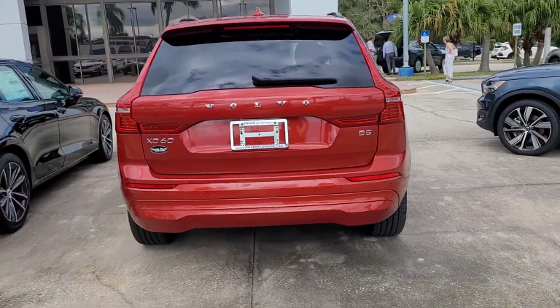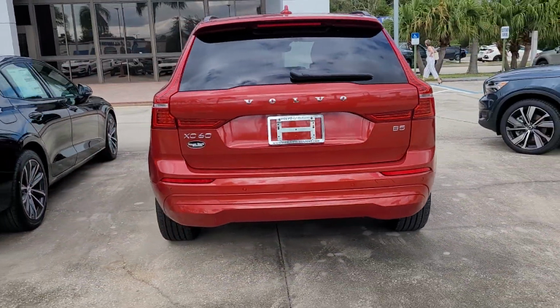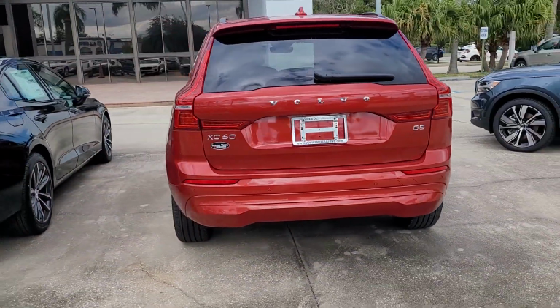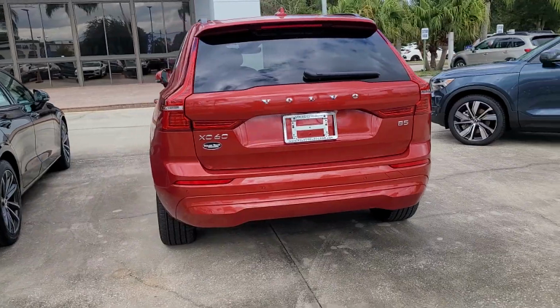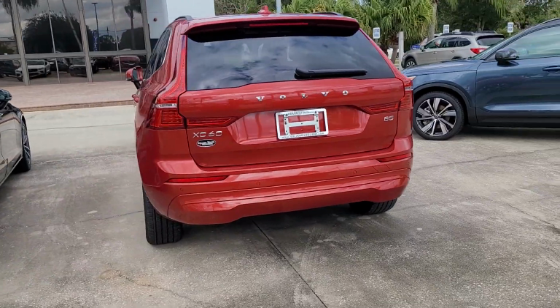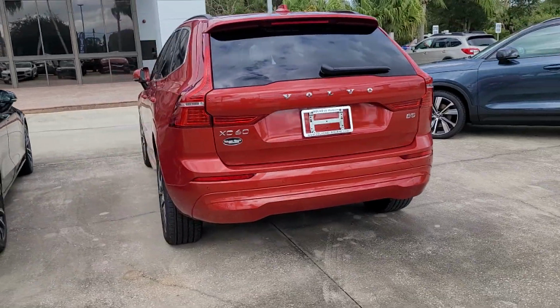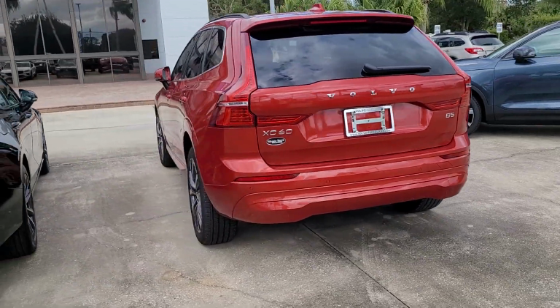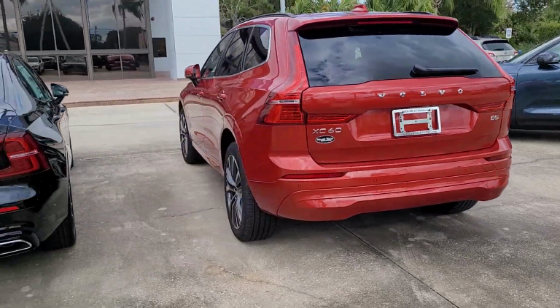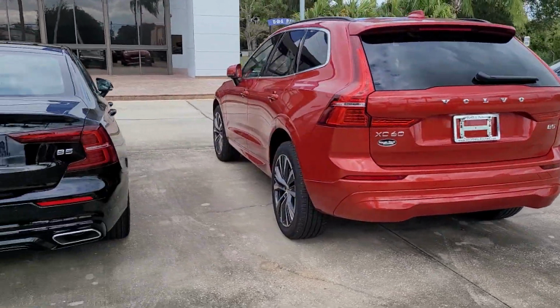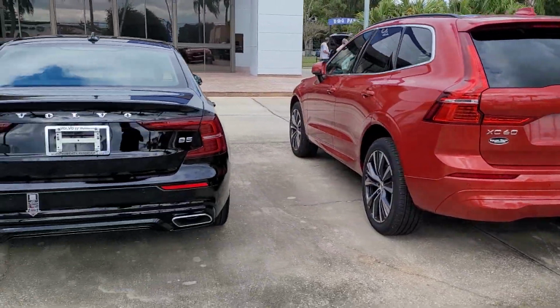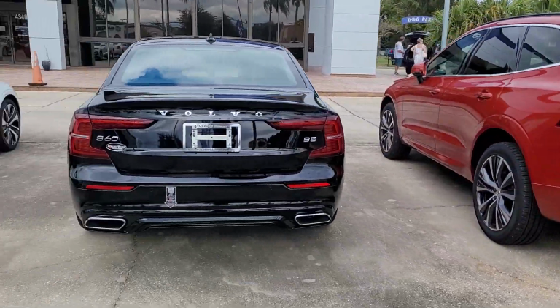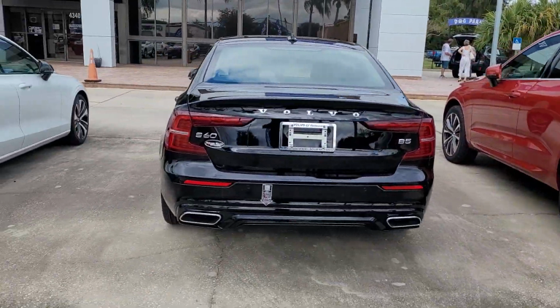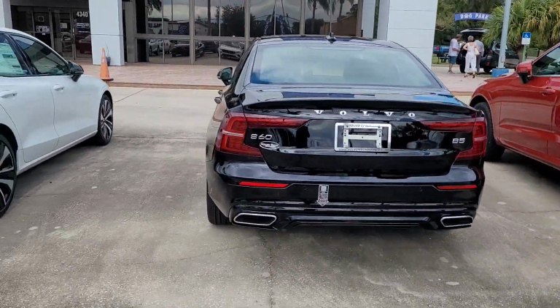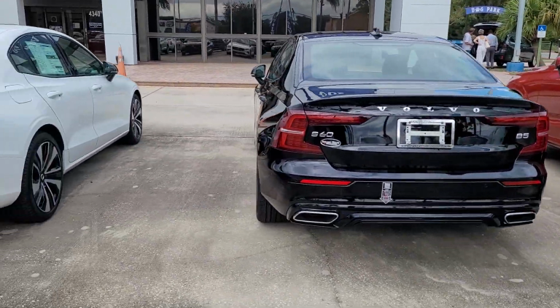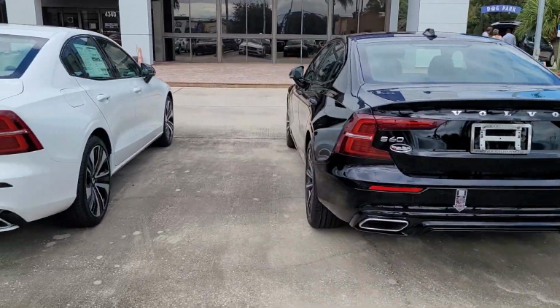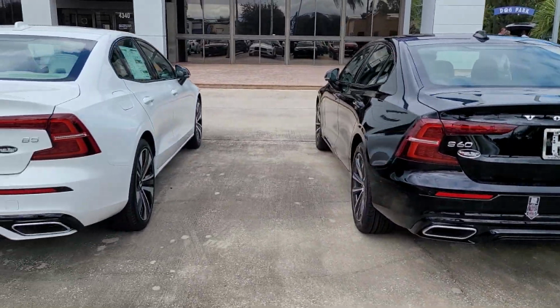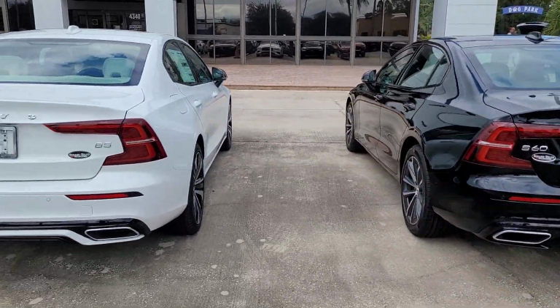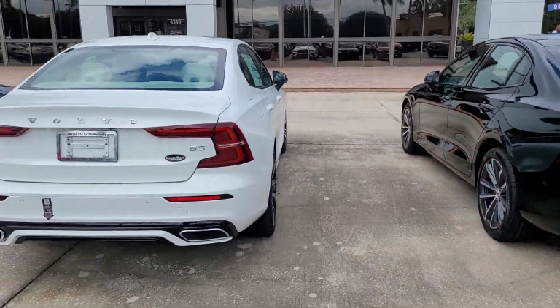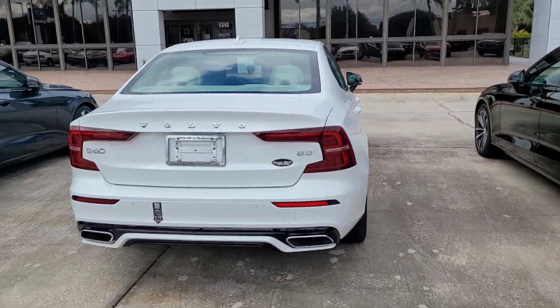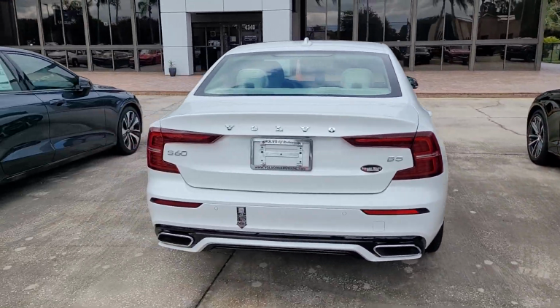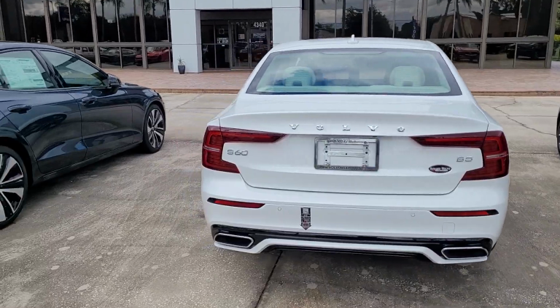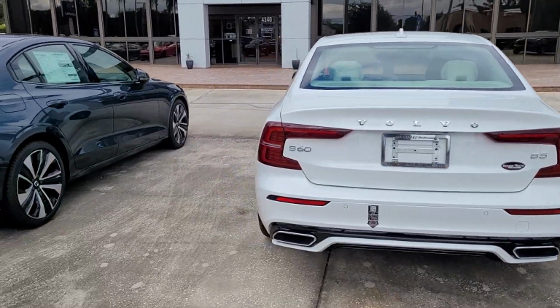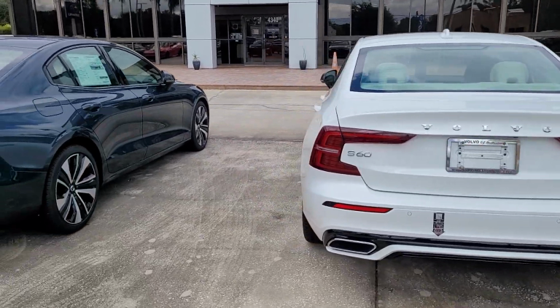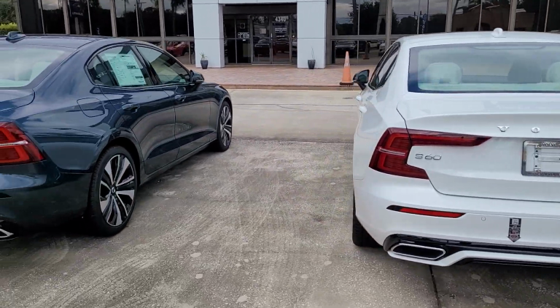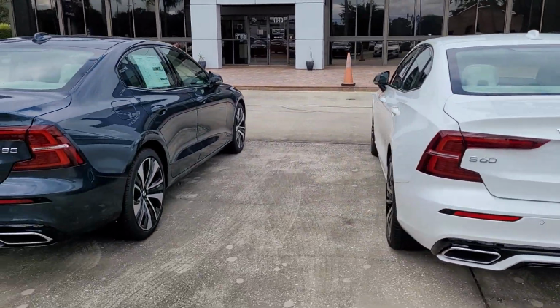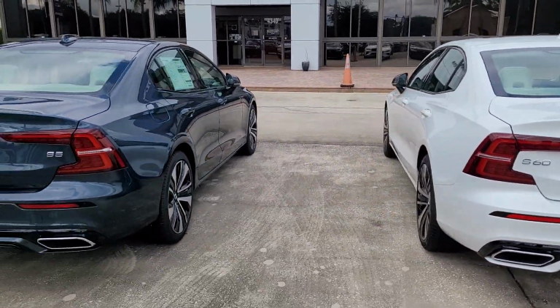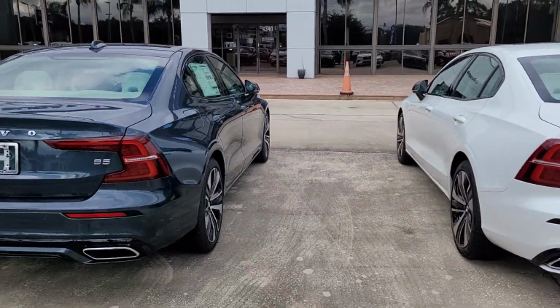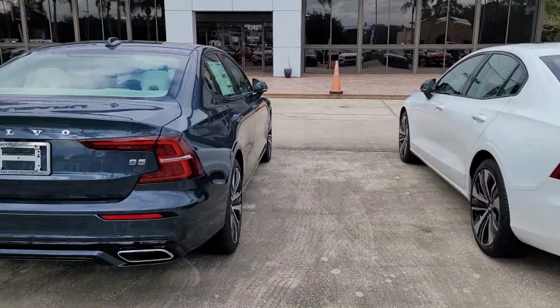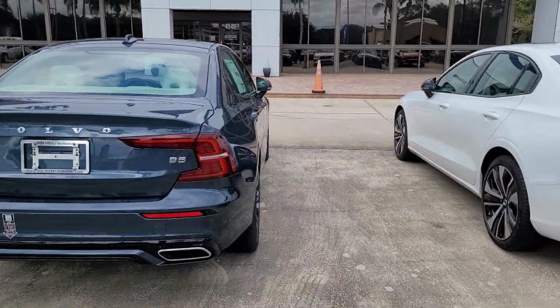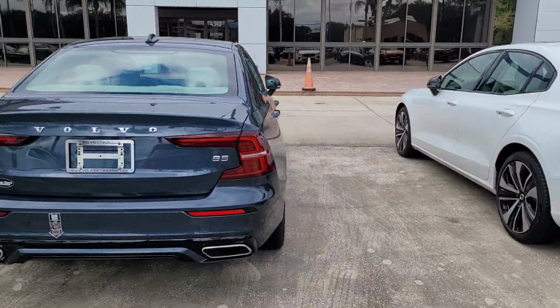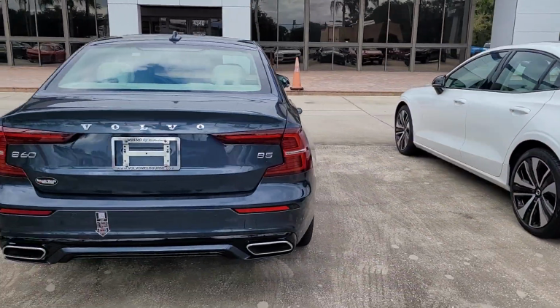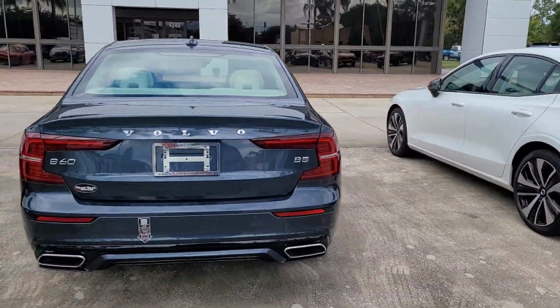But for the XC90, if you would like one we can source you one. Again, I'm Jonathan from Volvo of Melbourne — for any additional questions, thank you.